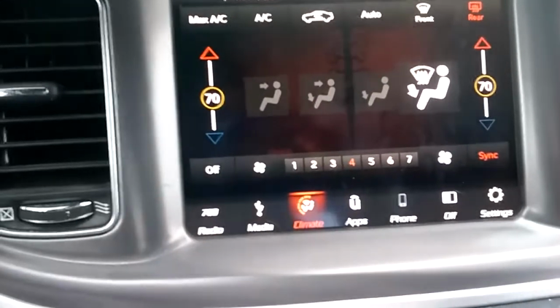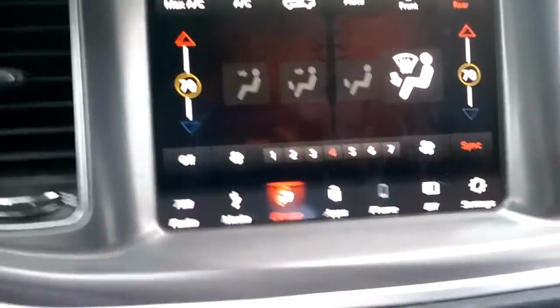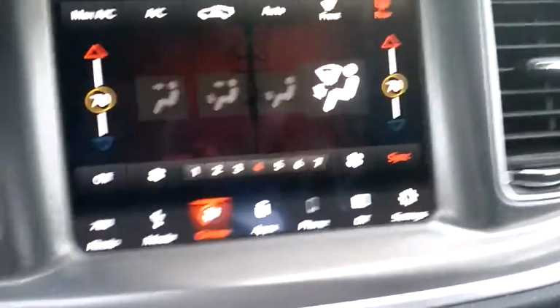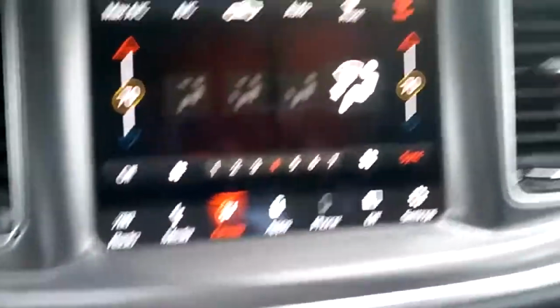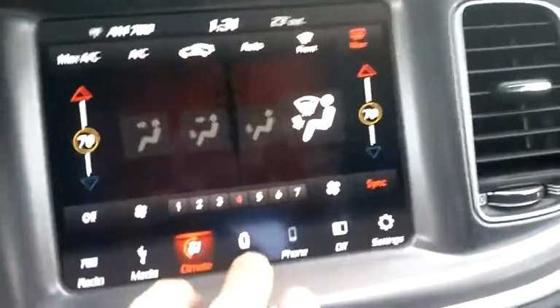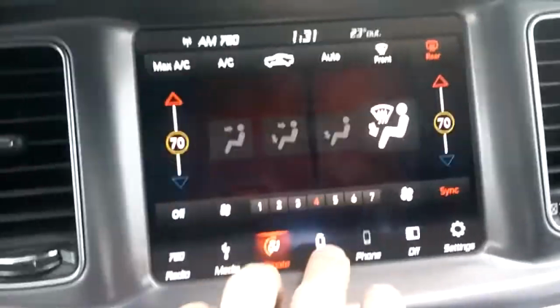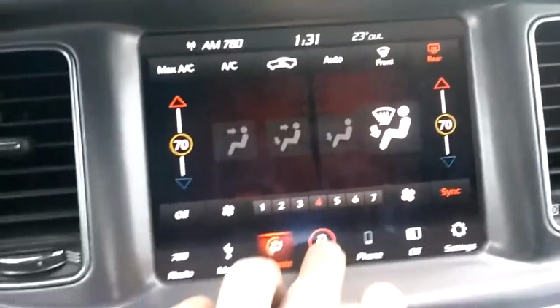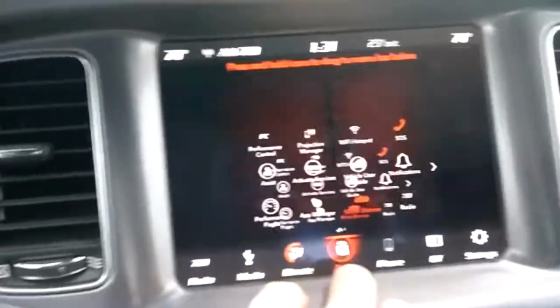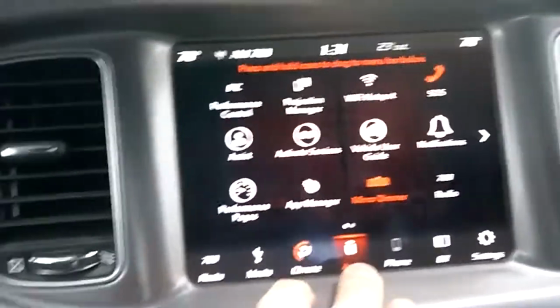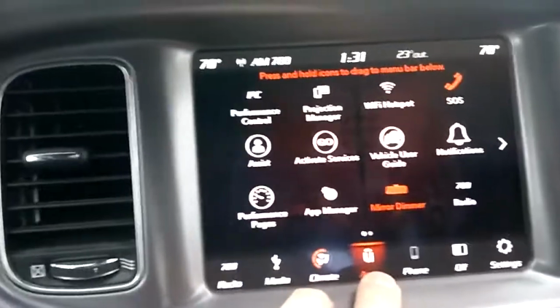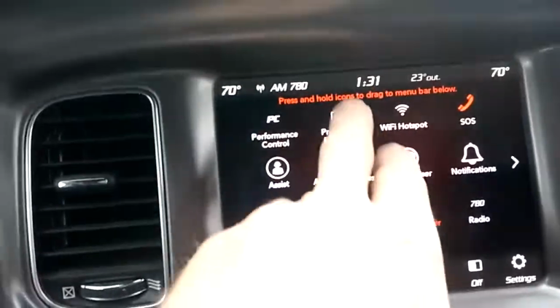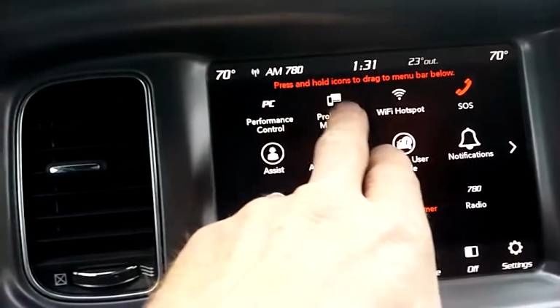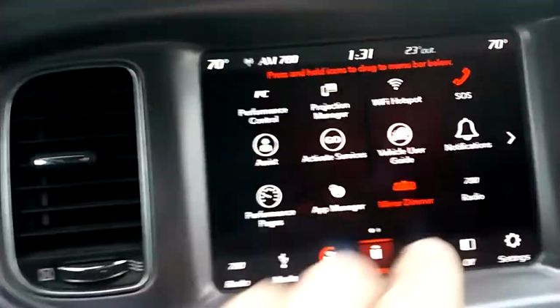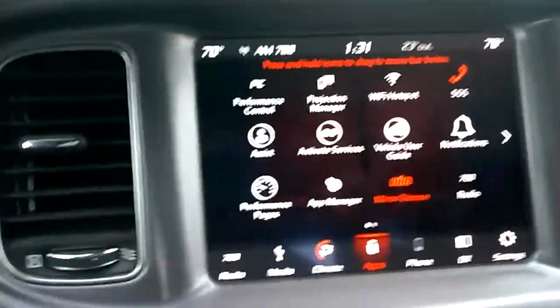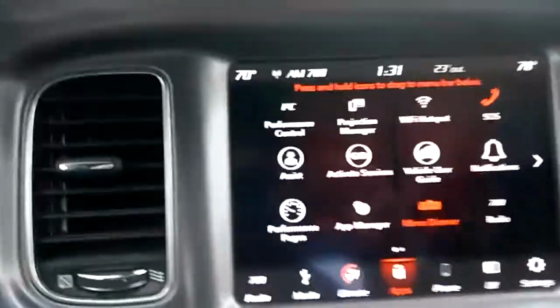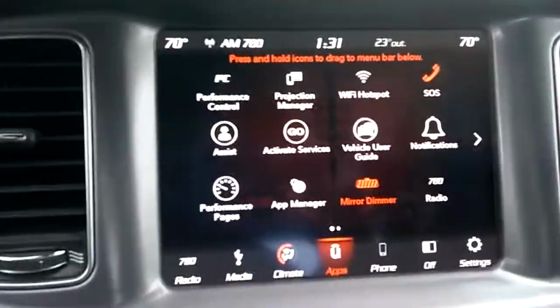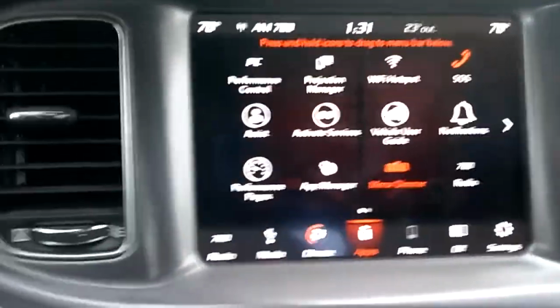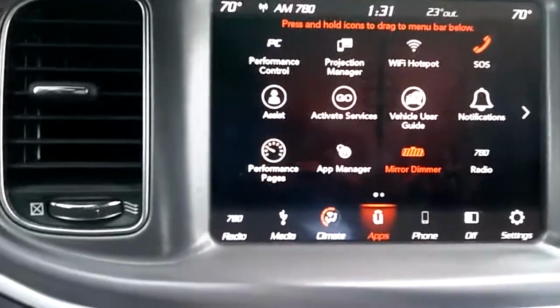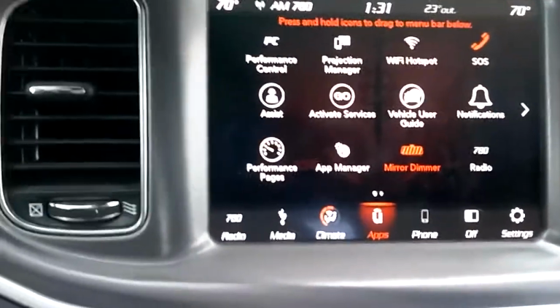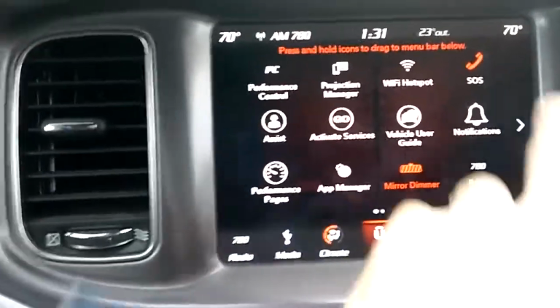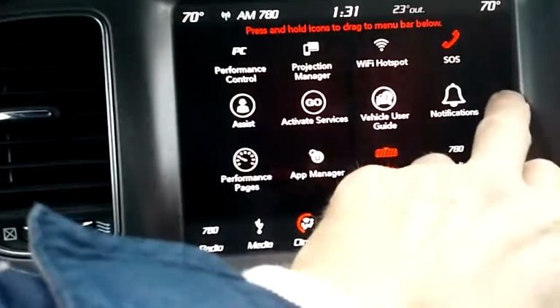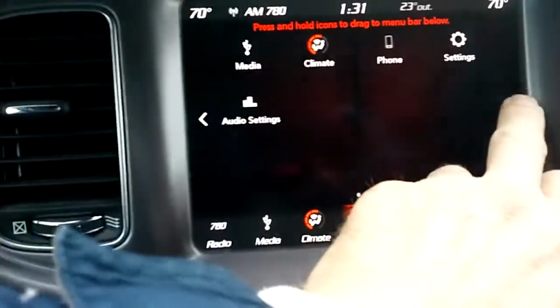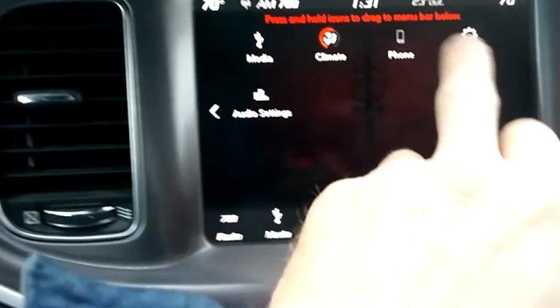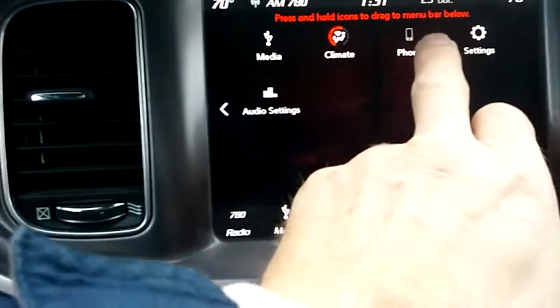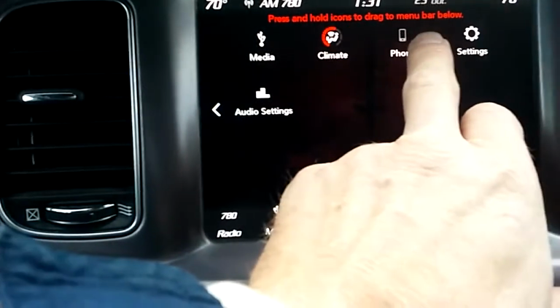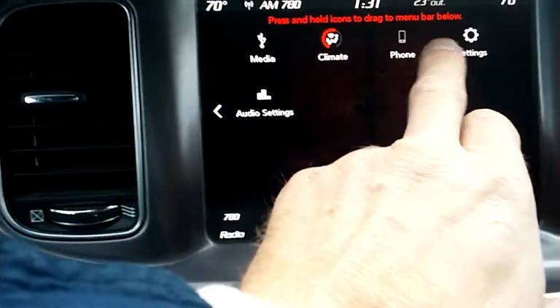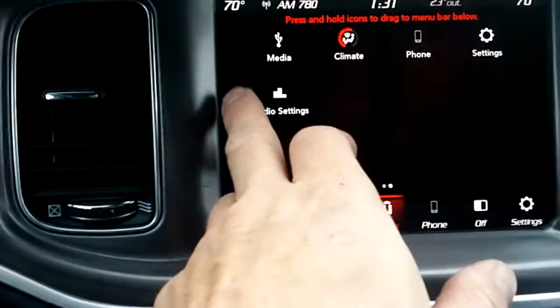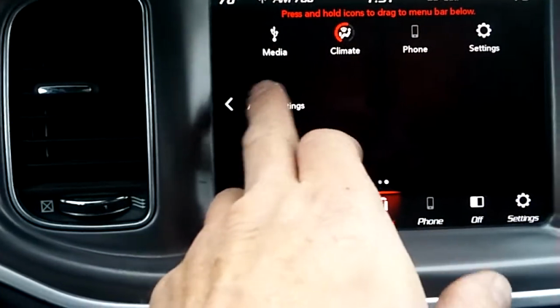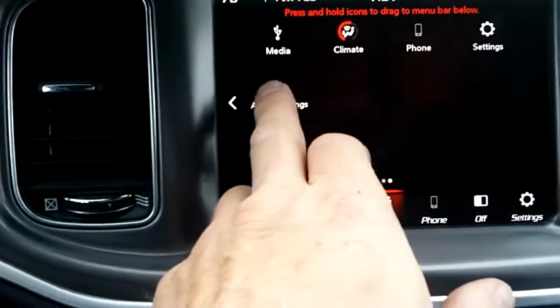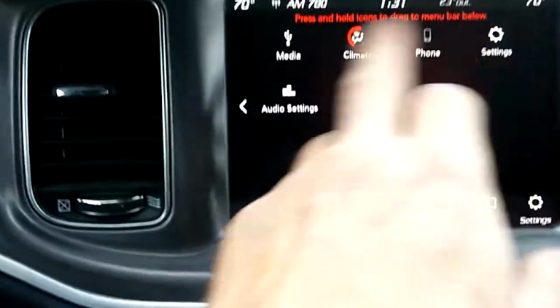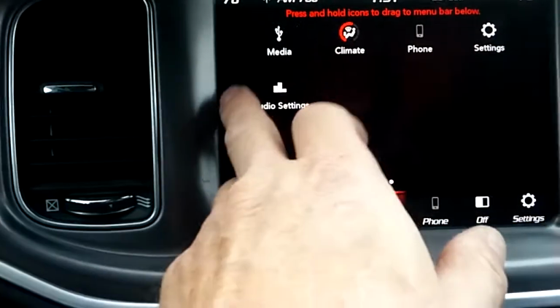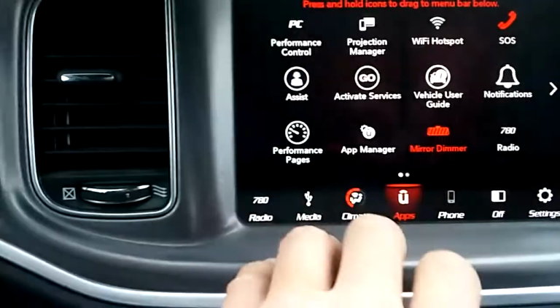You've got your climate control here. The main thing I like to do is go into the apps — you've got a projection manager where you can go ahead and hook up your own phone. It's got so many different things: you can hook up your phone, and you've got various audio settings and everything.